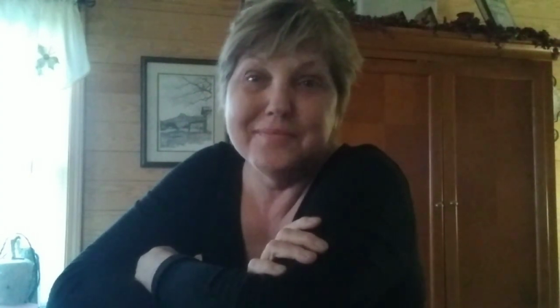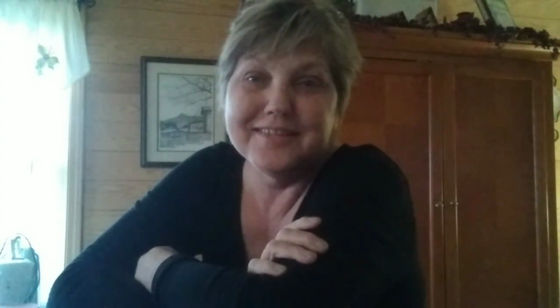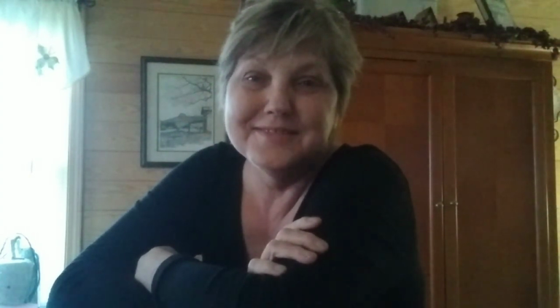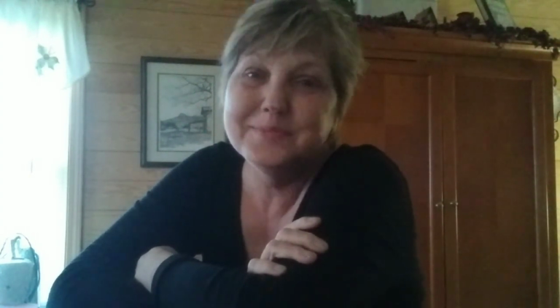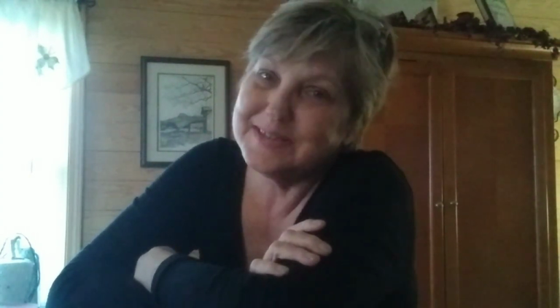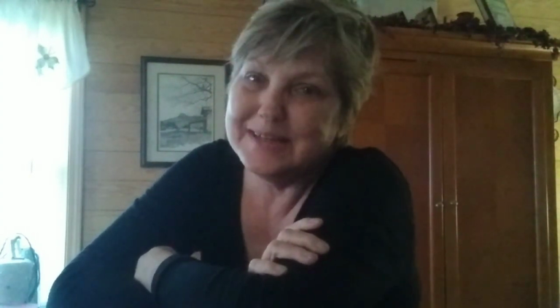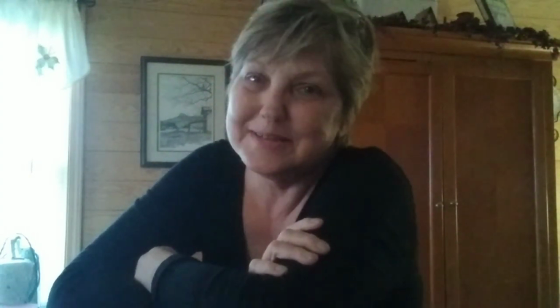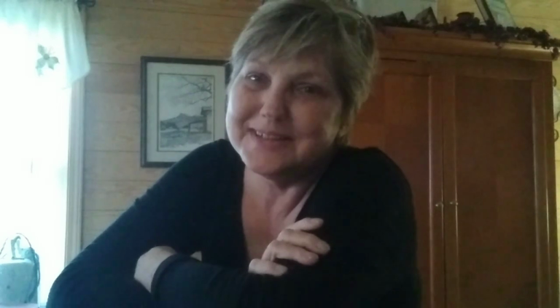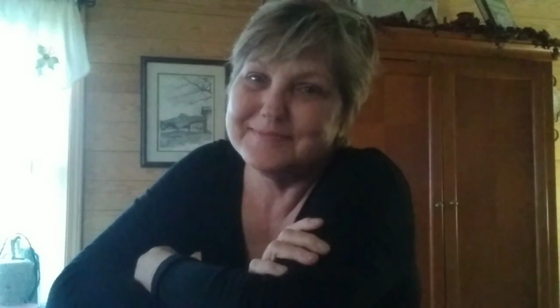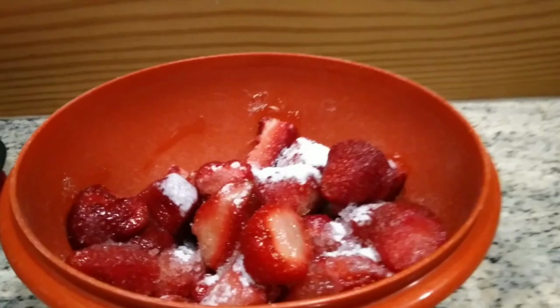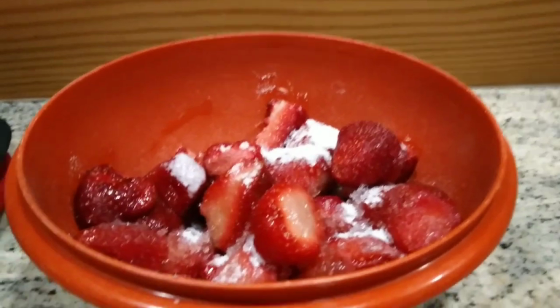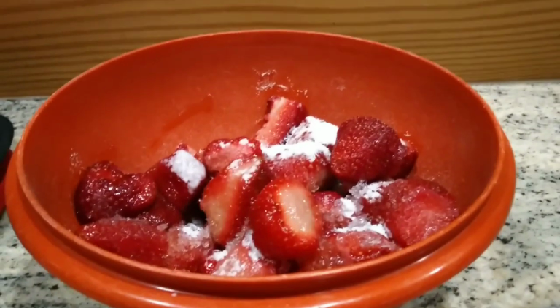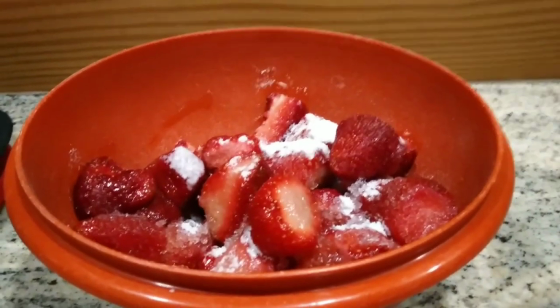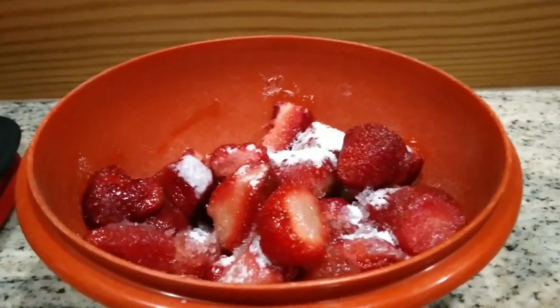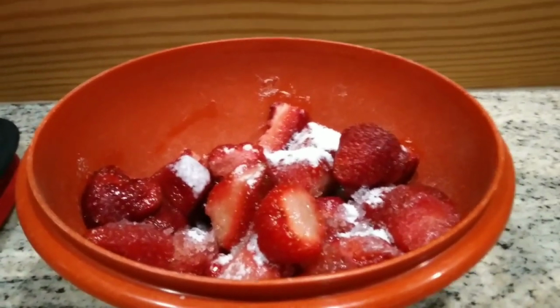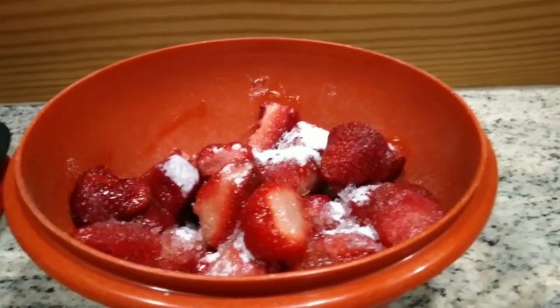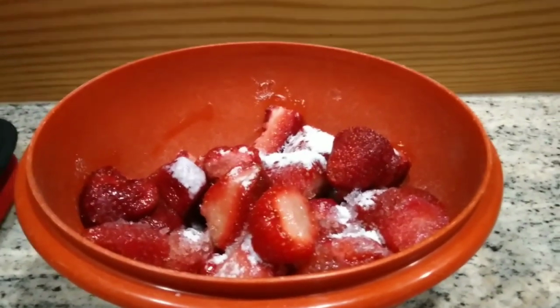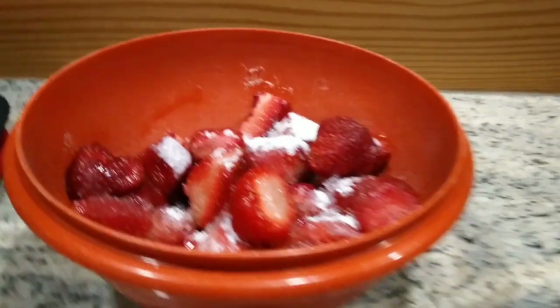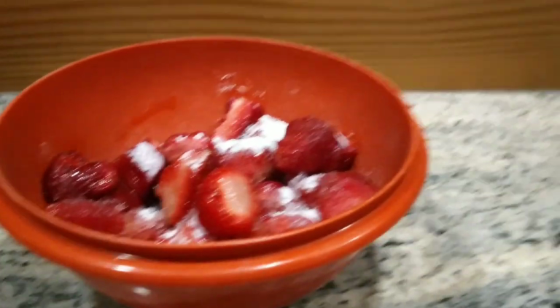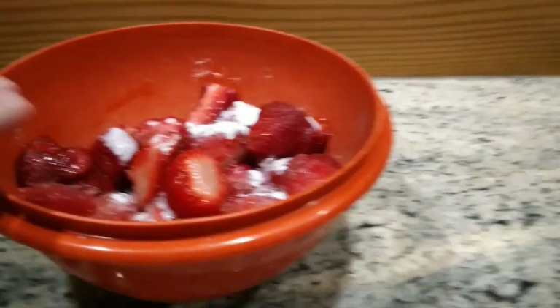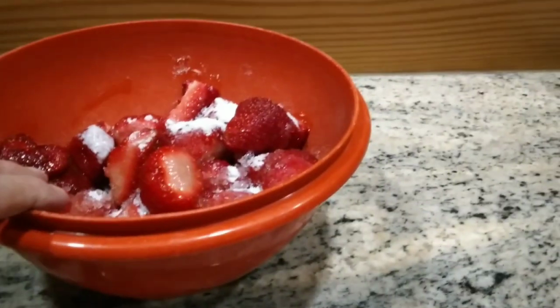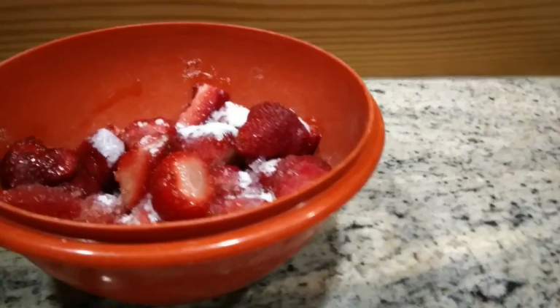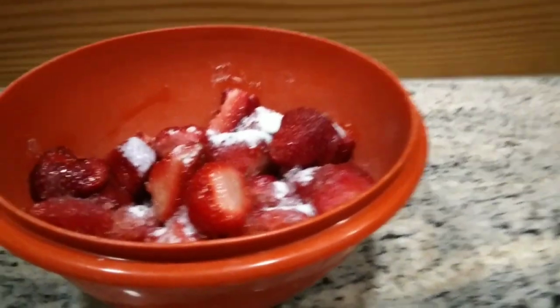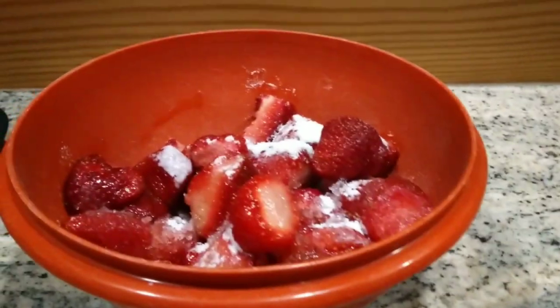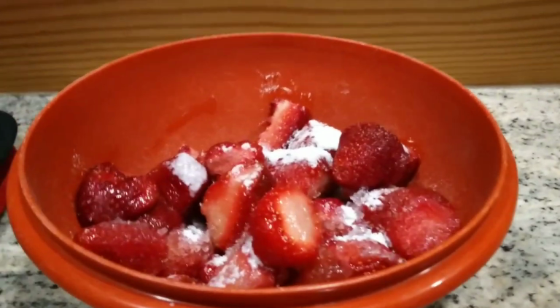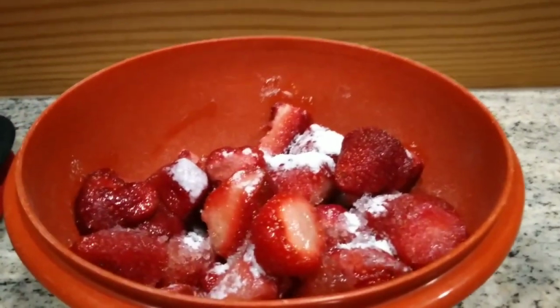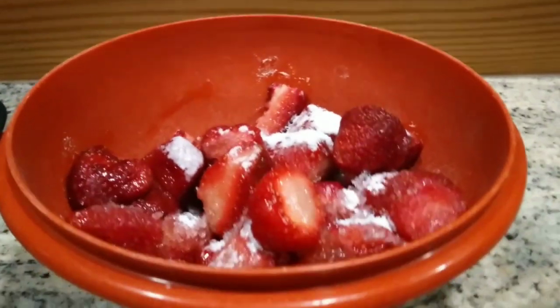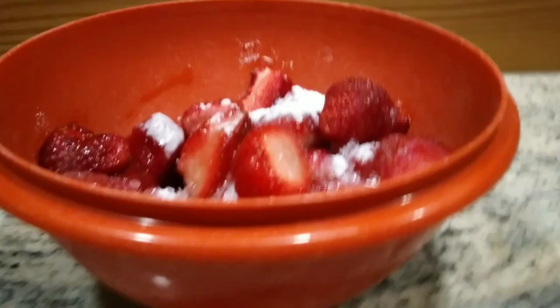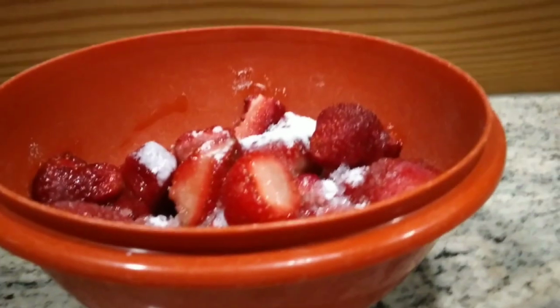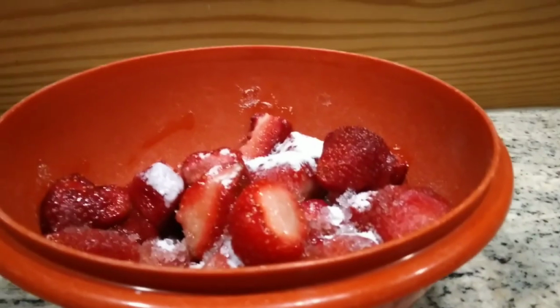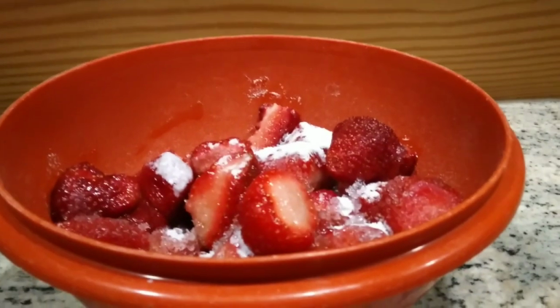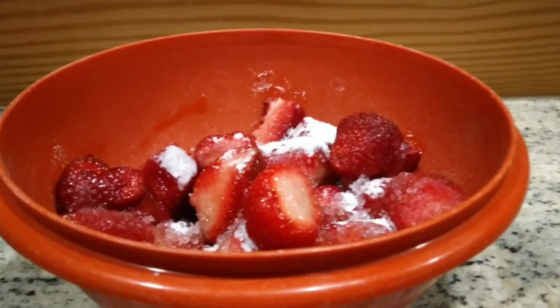Here are my strawberries that I thawed out. I've got a little bit of sugar on them and I'm going to mix them up and we'll go from there.